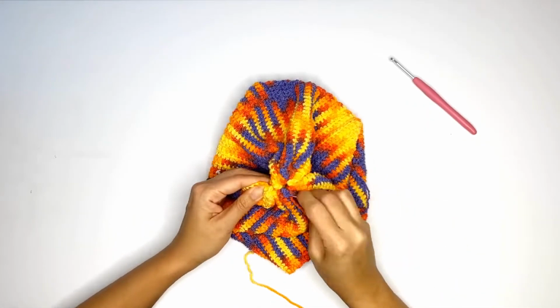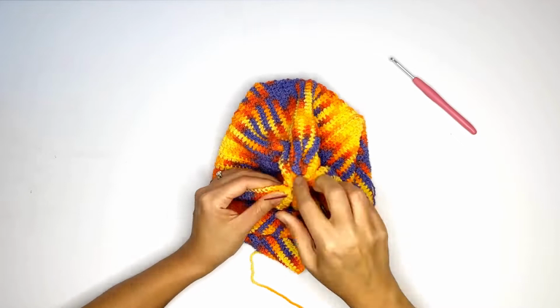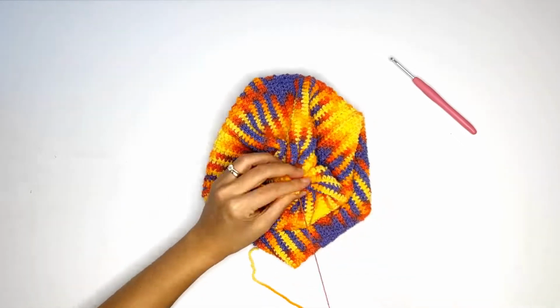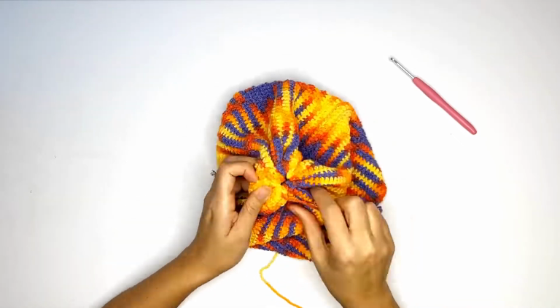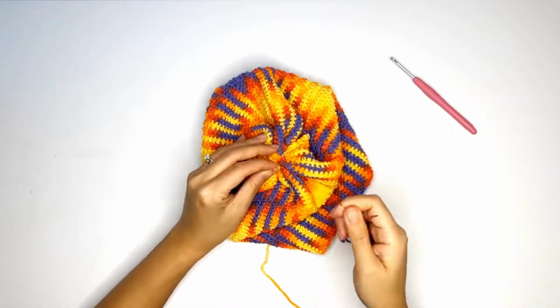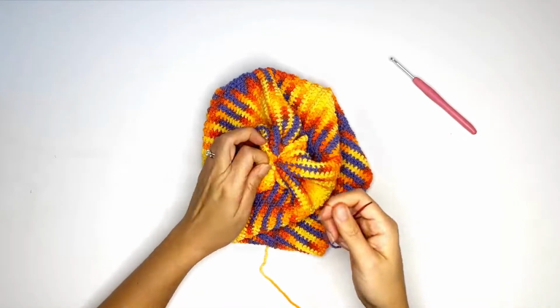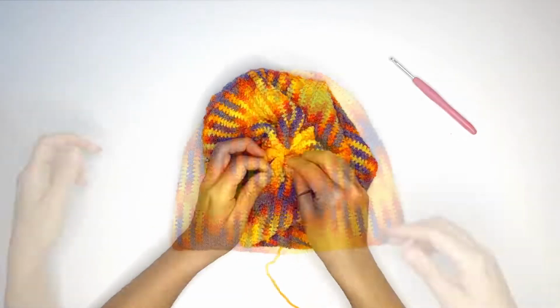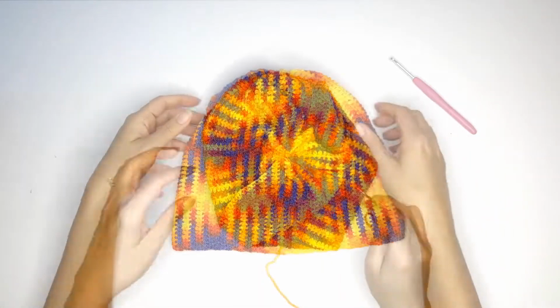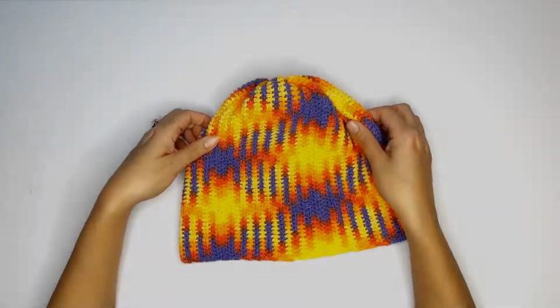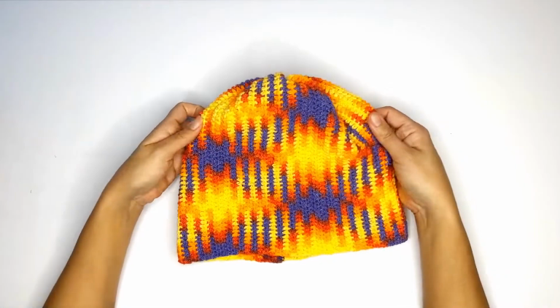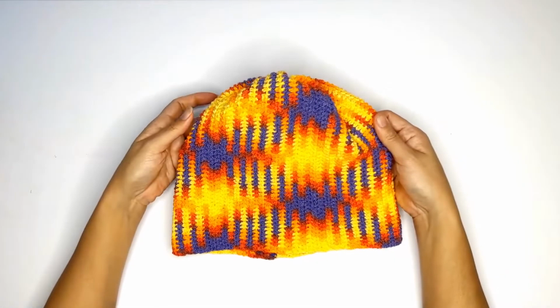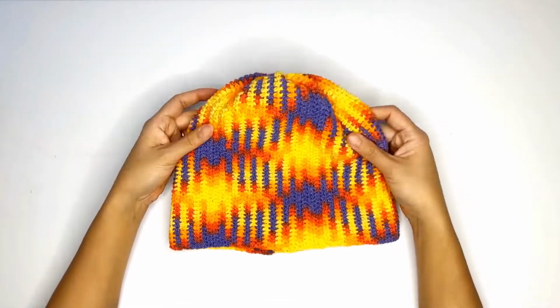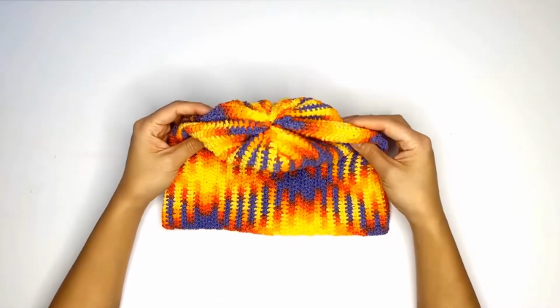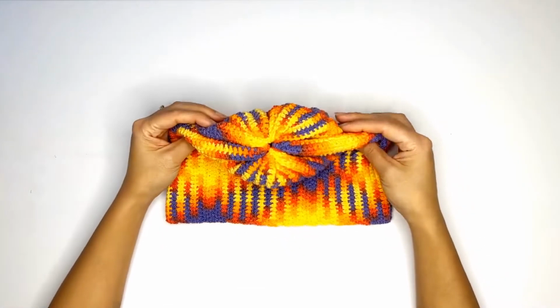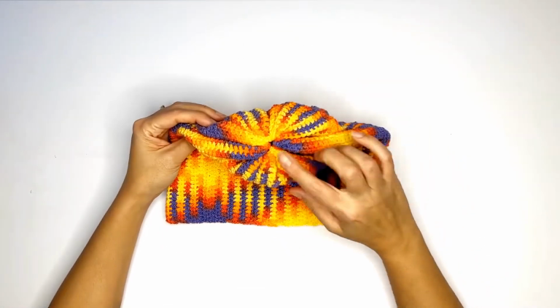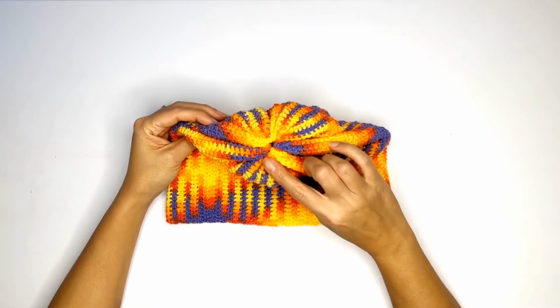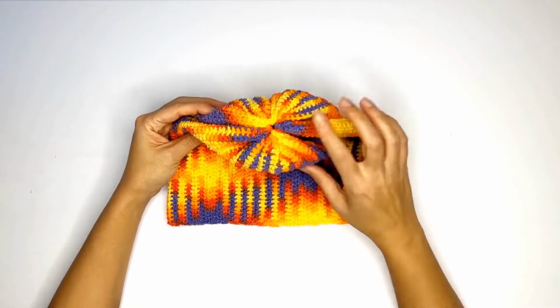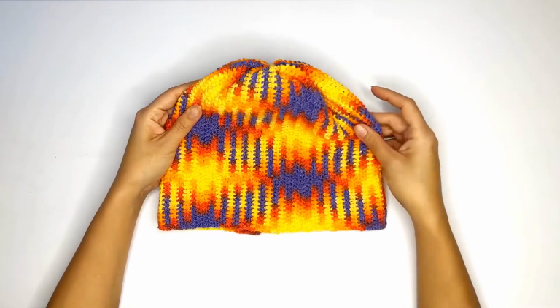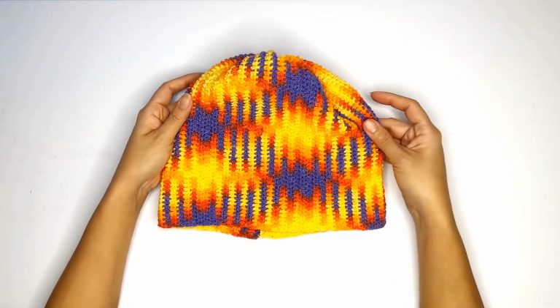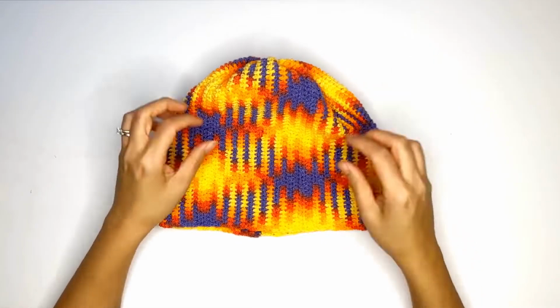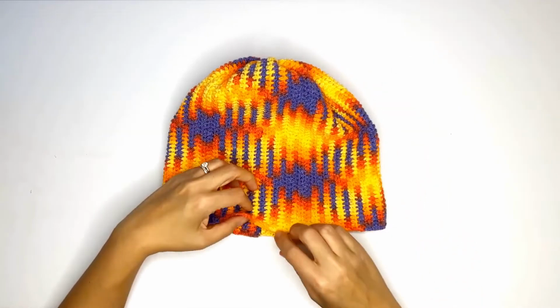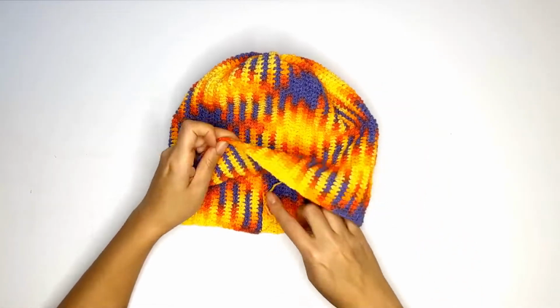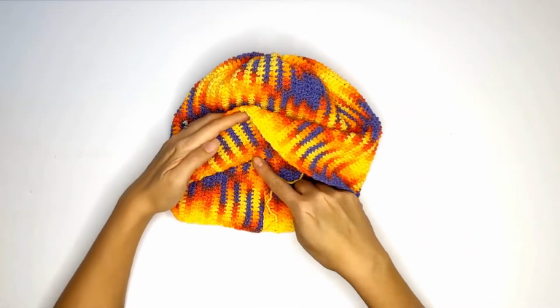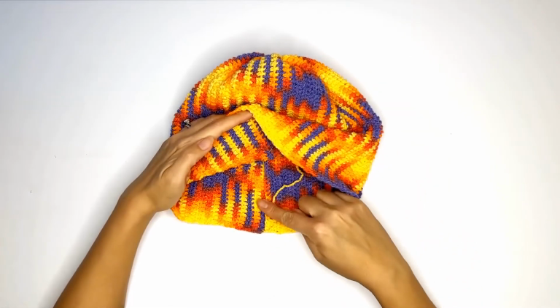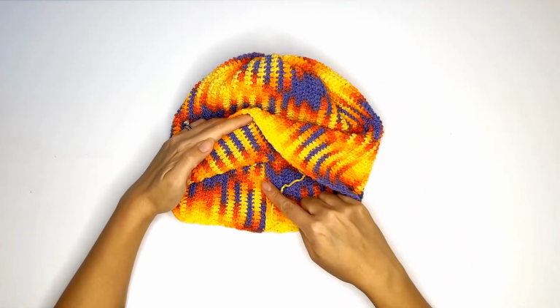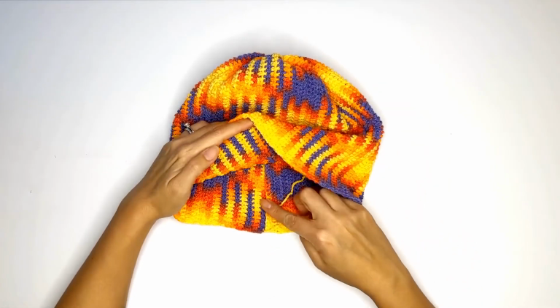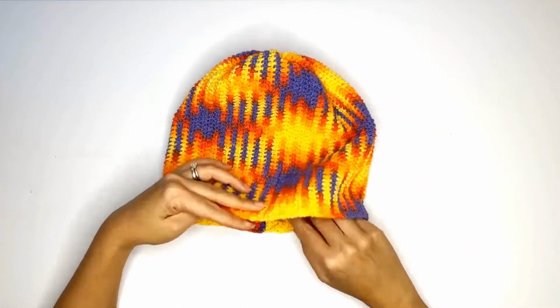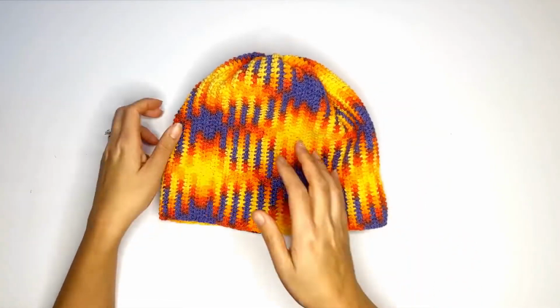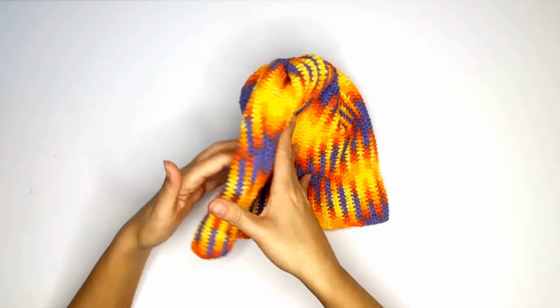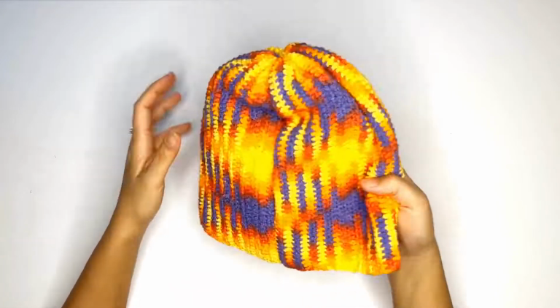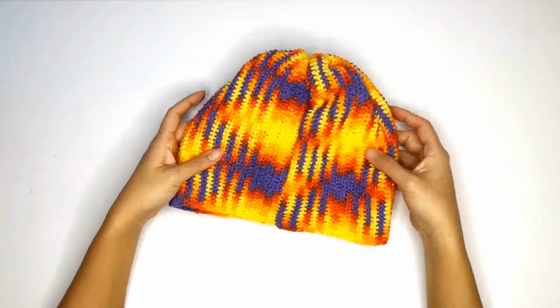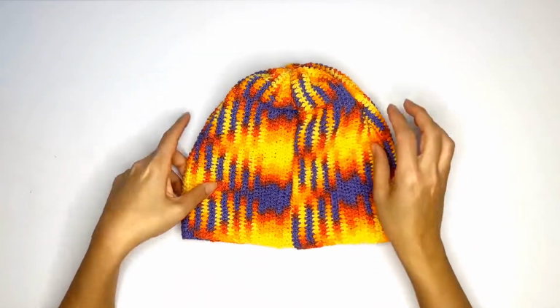Once you're all done, just weave in the ends and bind off. This is how your top should look, and the back should look like this. And there you go — you've just completed your hat.